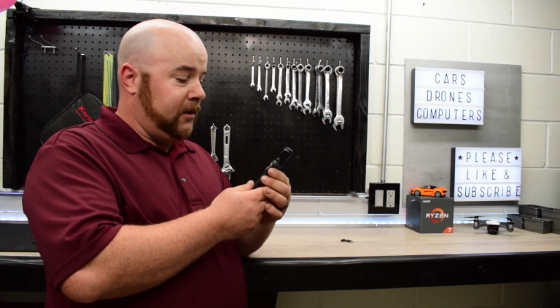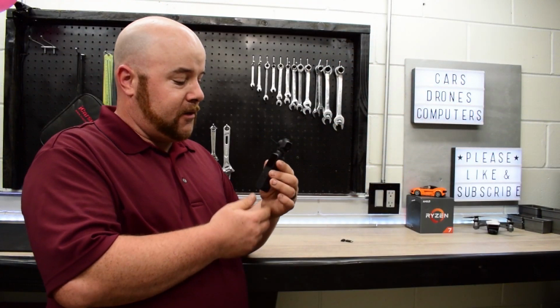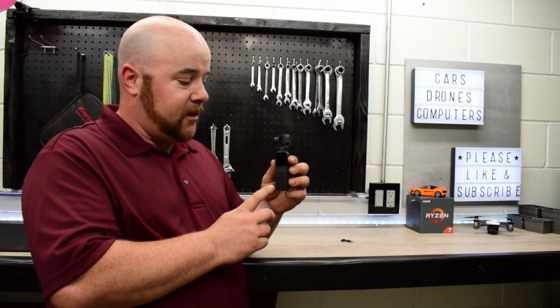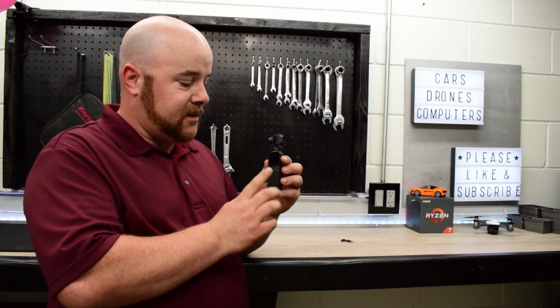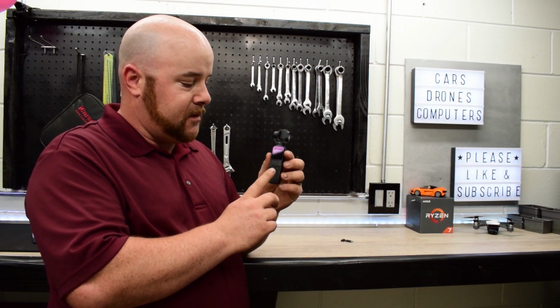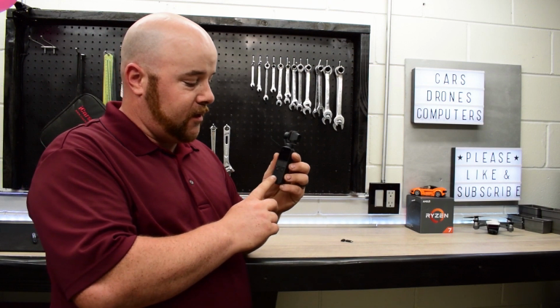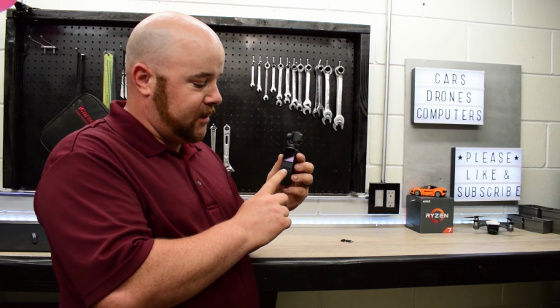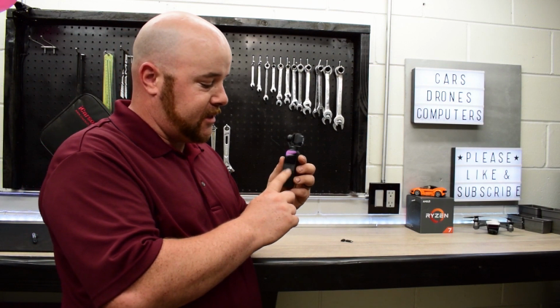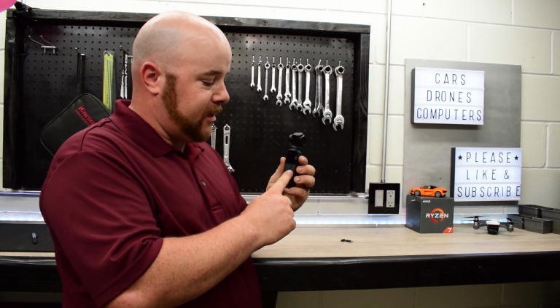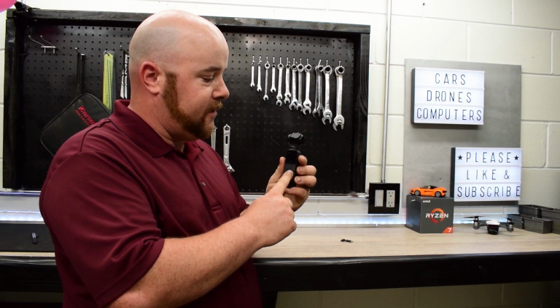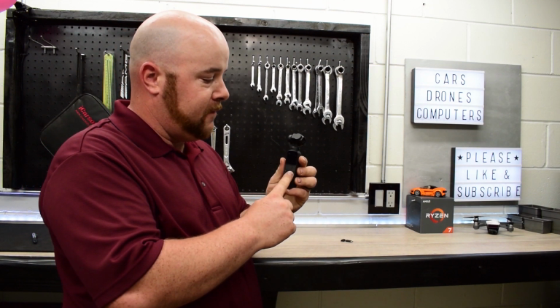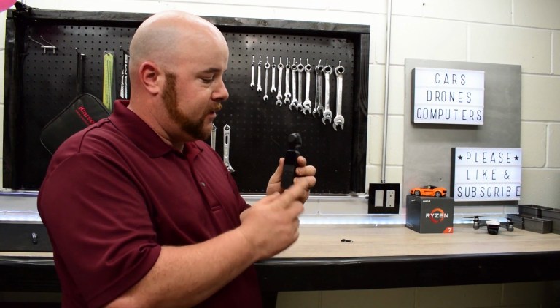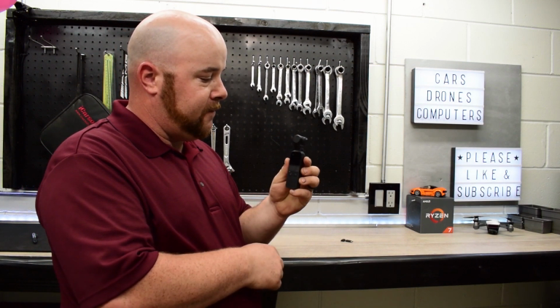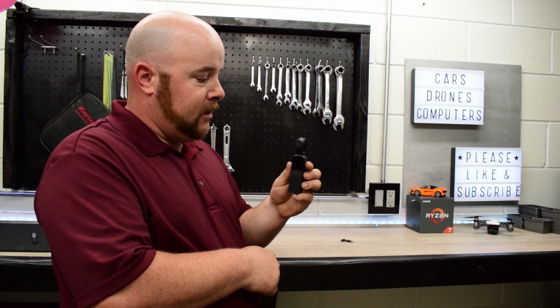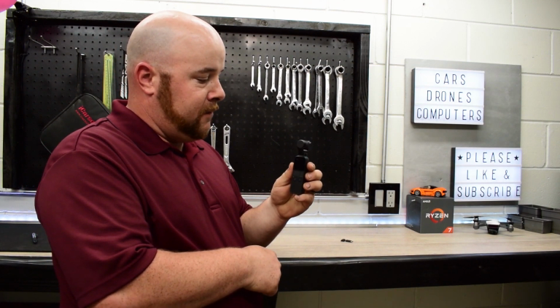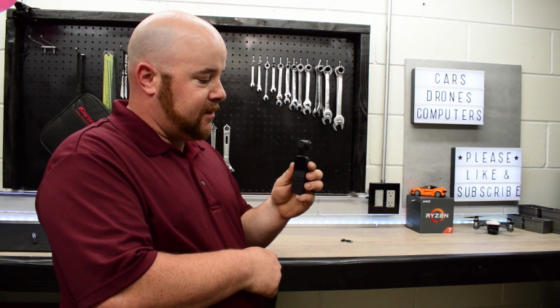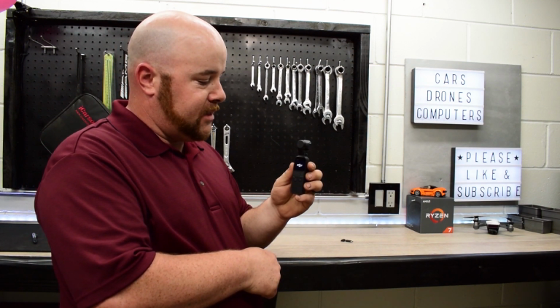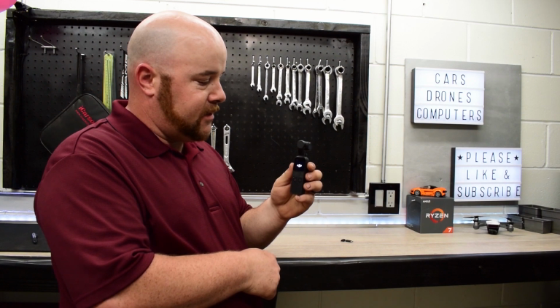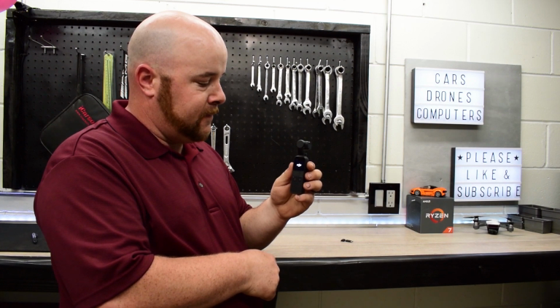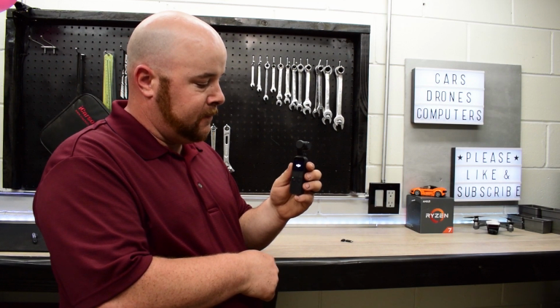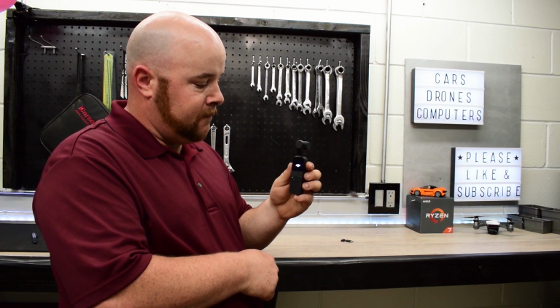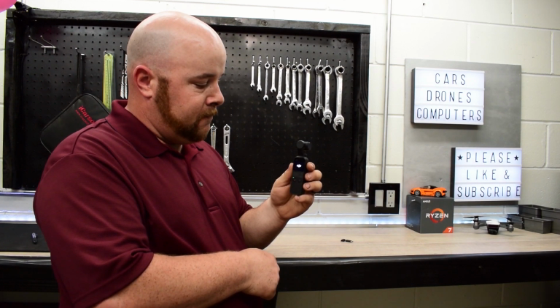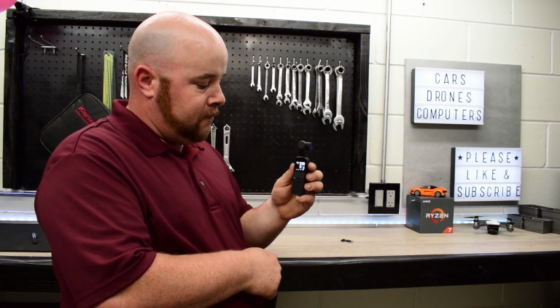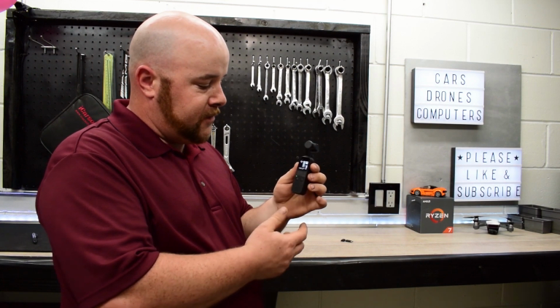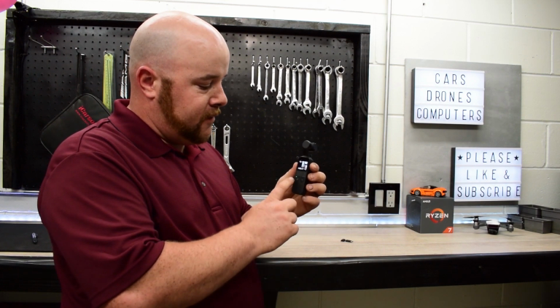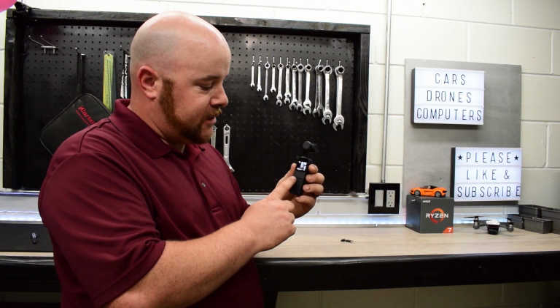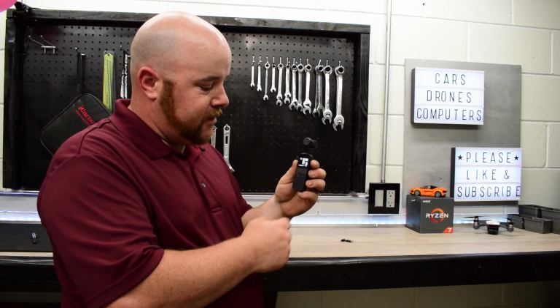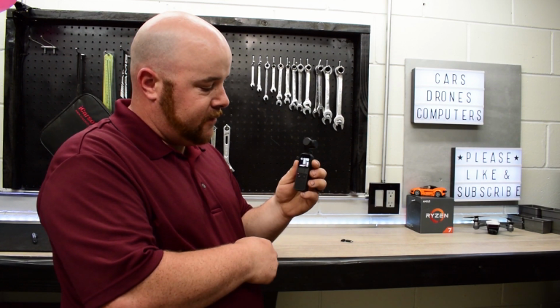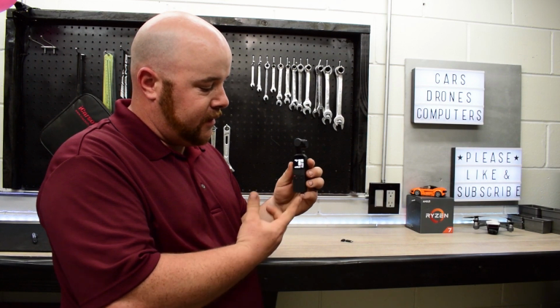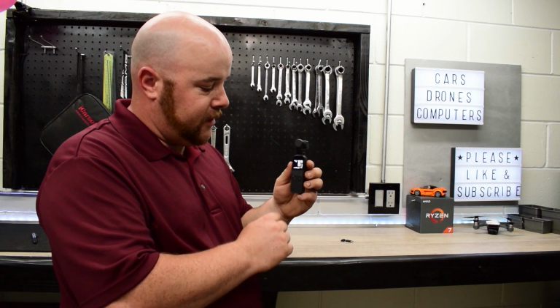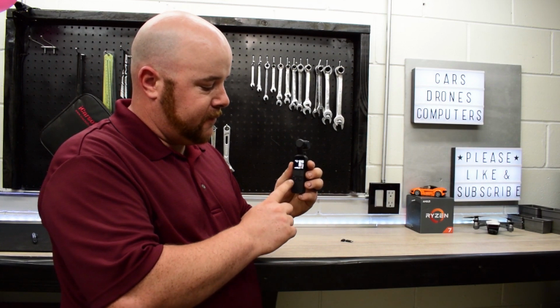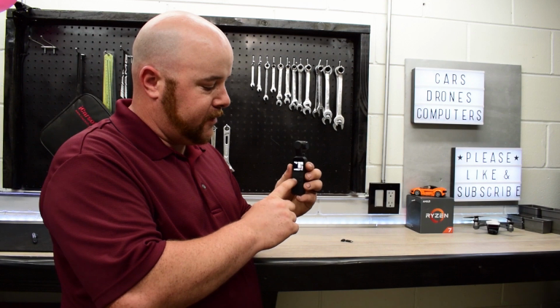I really like the quick start of it. To start it up you just press the right button here, hold it — it takes about four seconds and it's ready to go. Press the record button and there you go, we're recording.